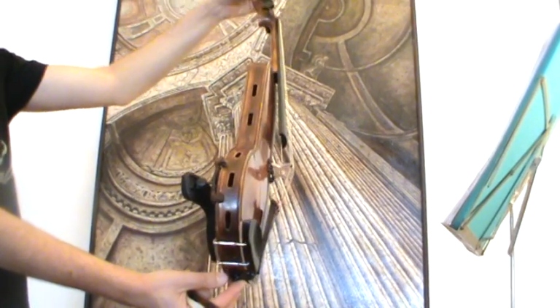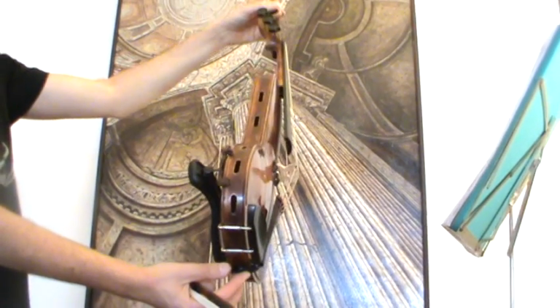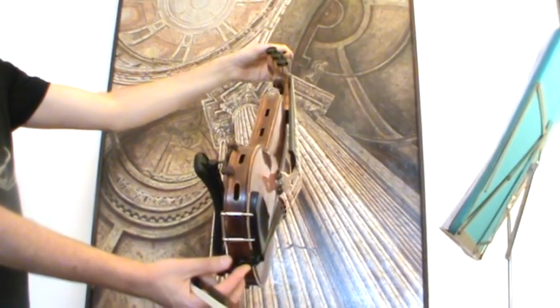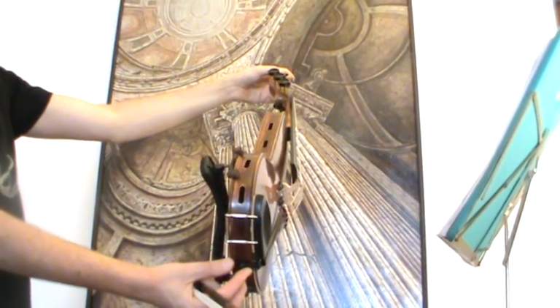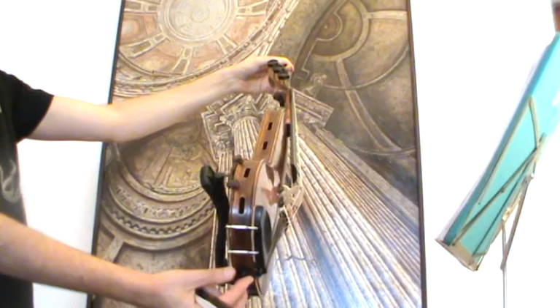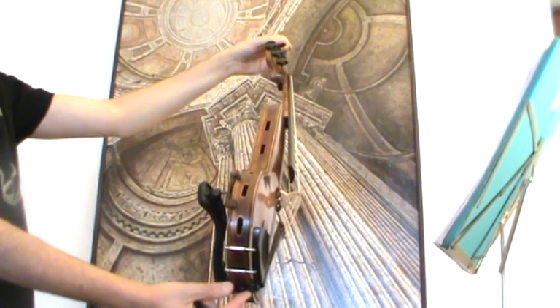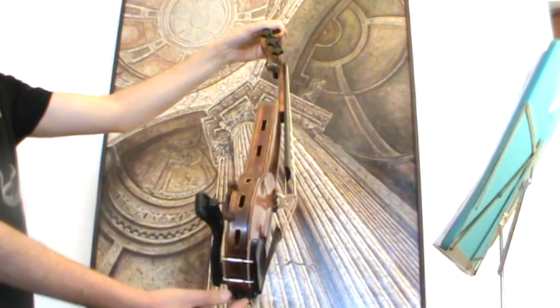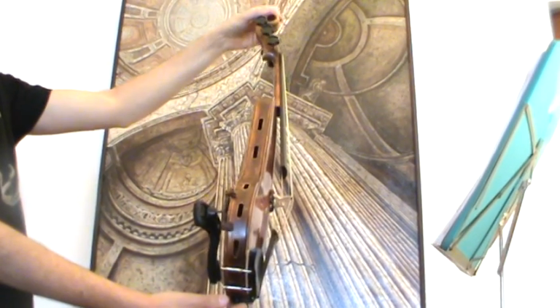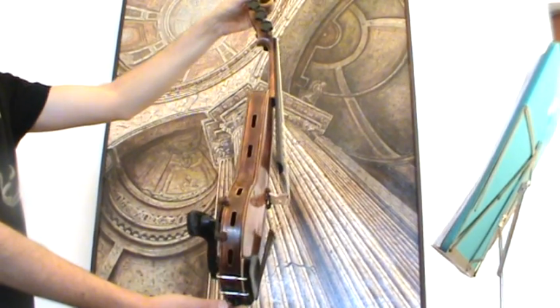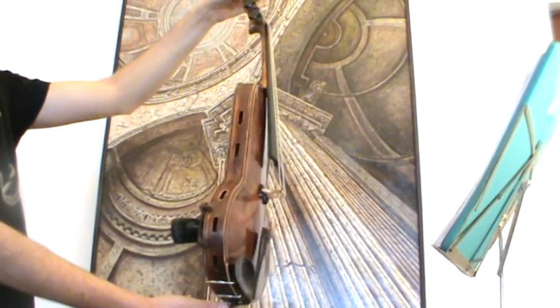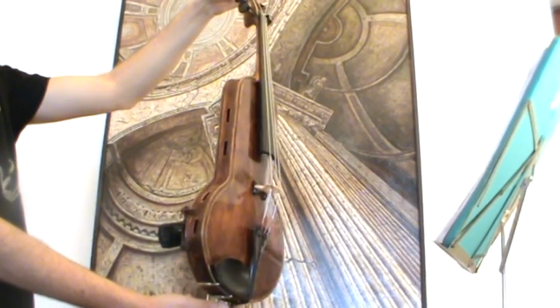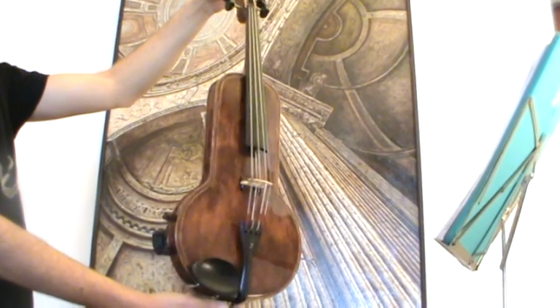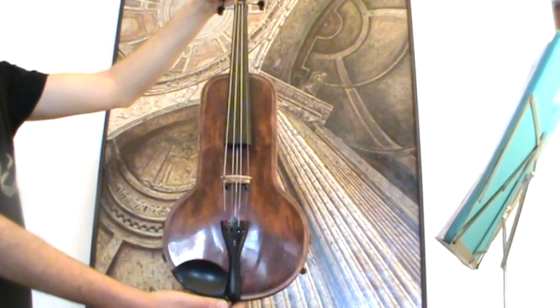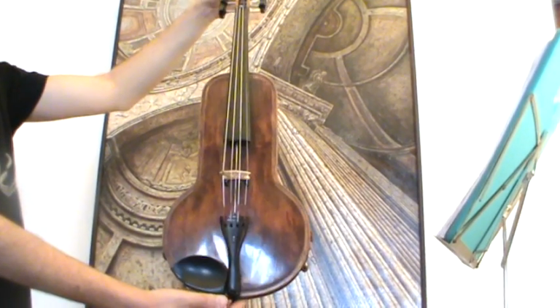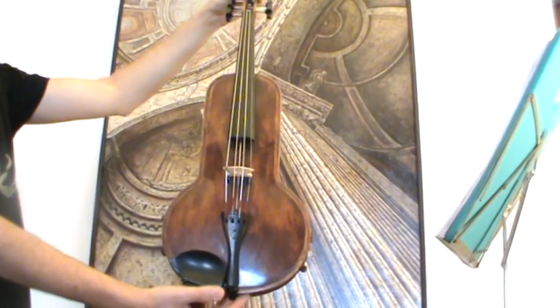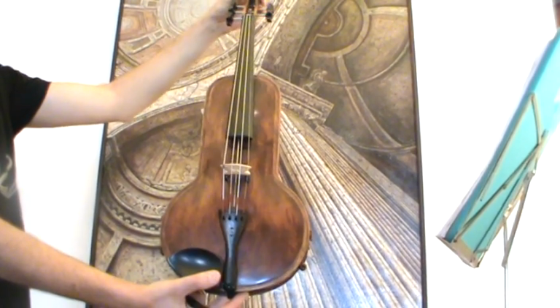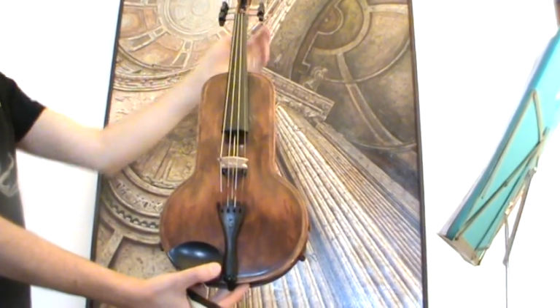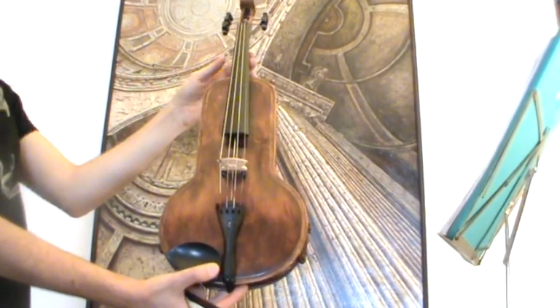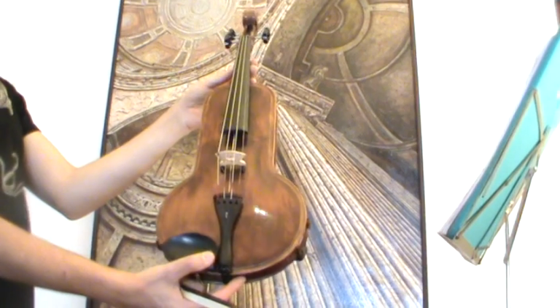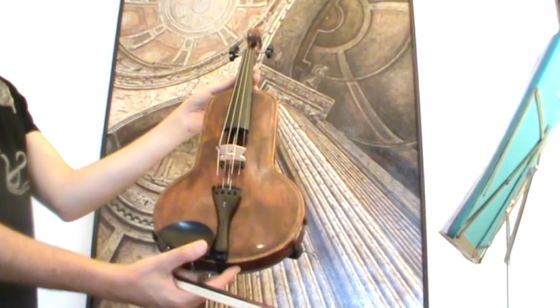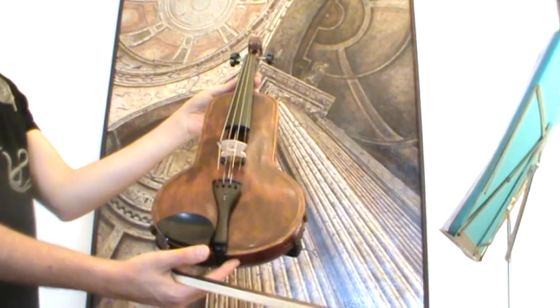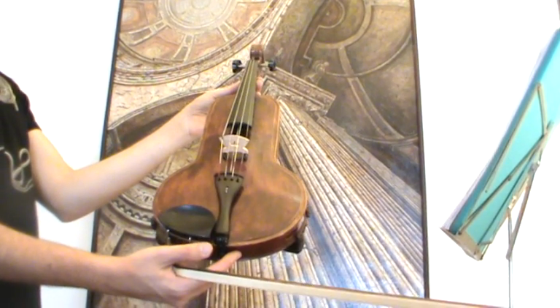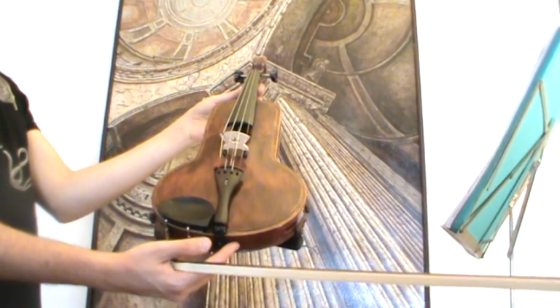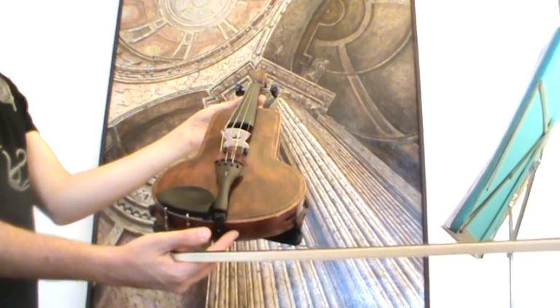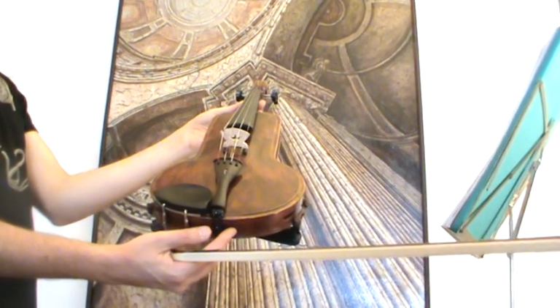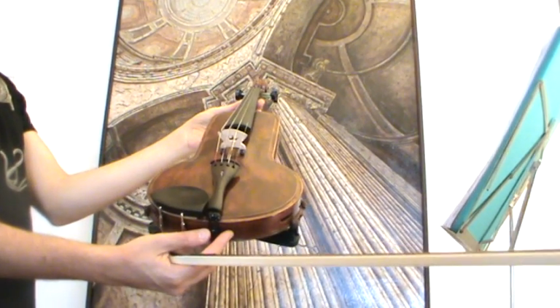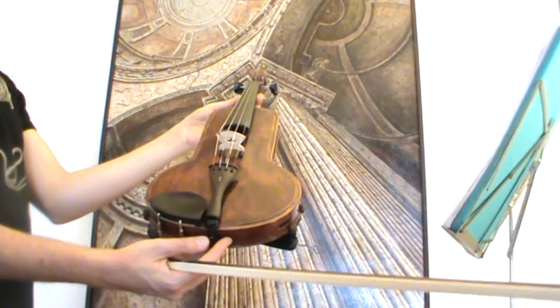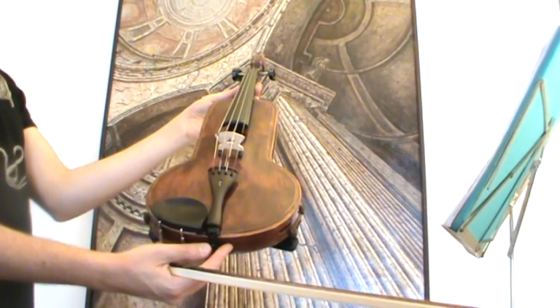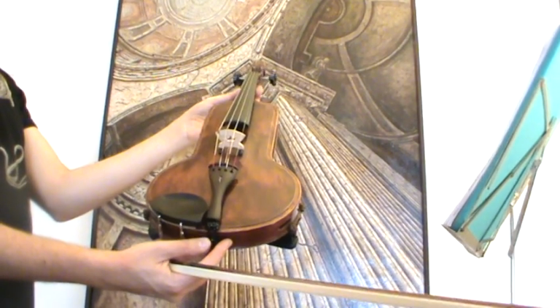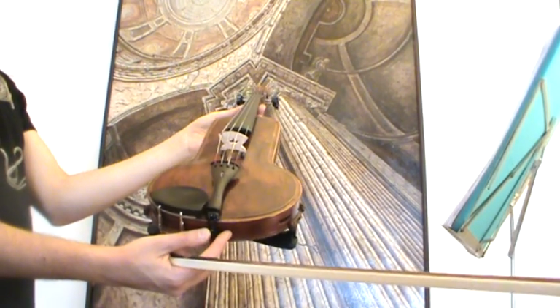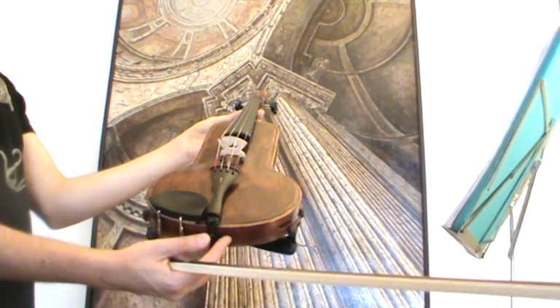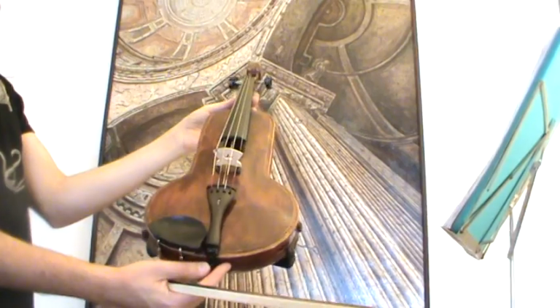The violin worked in our workshop and received a new bridge as well as an older chin rest and tail piece.